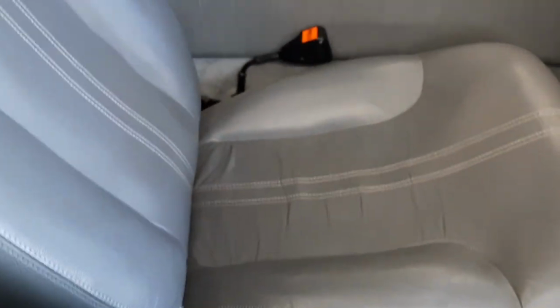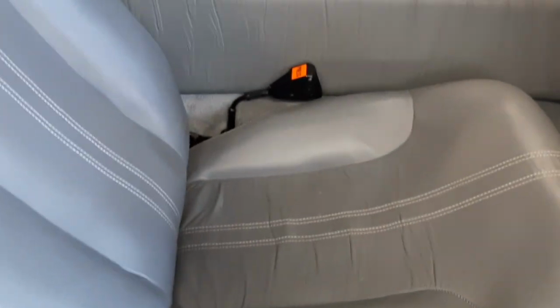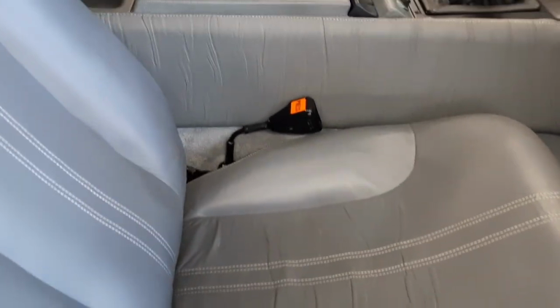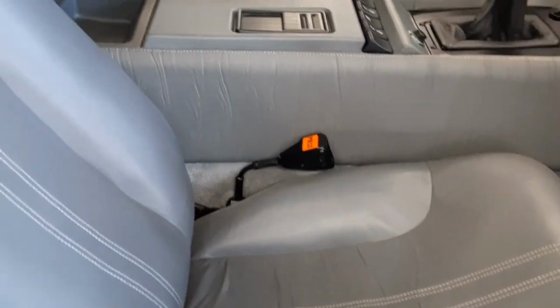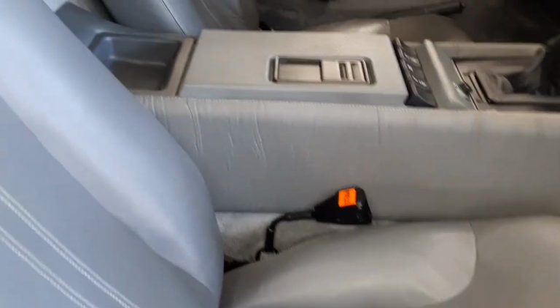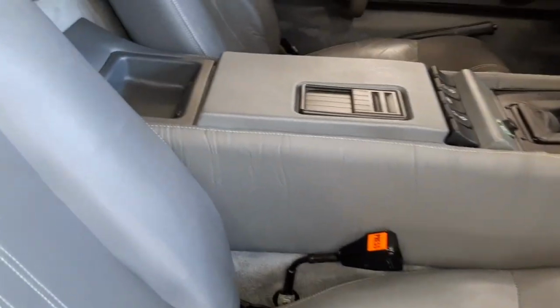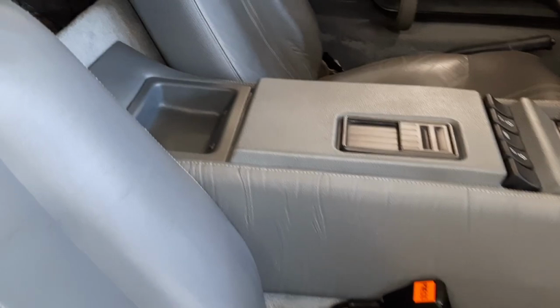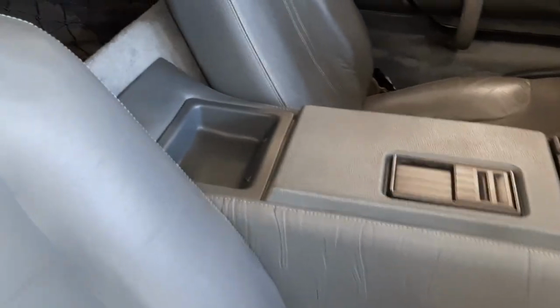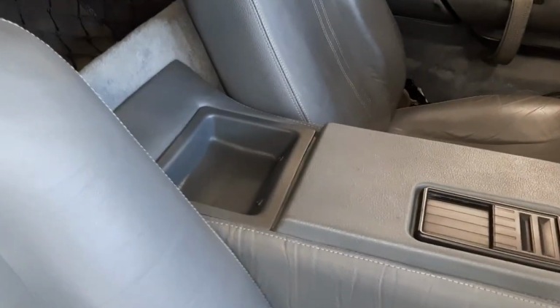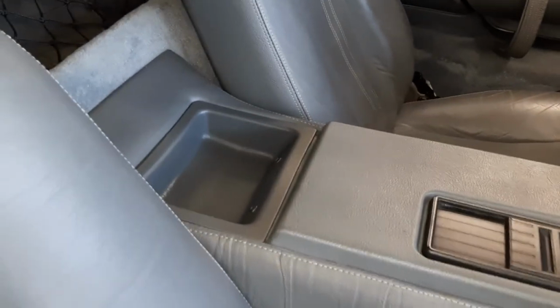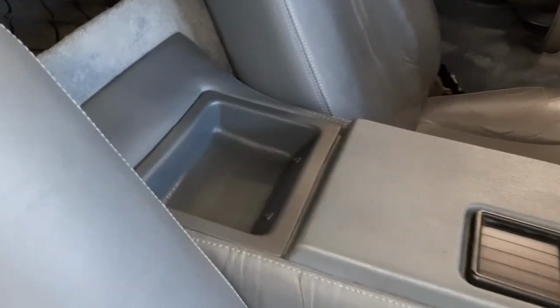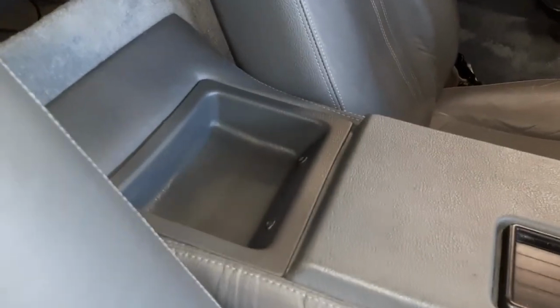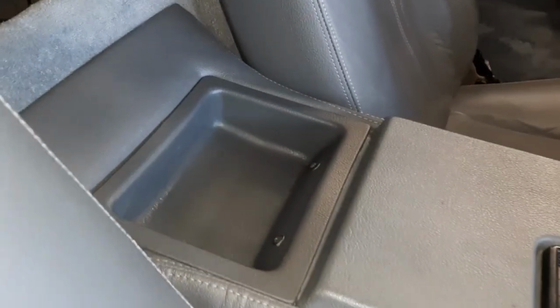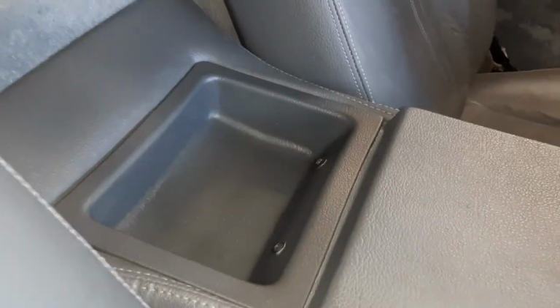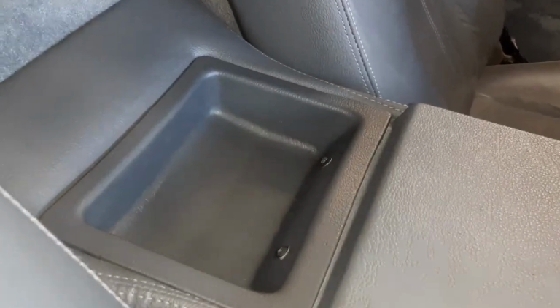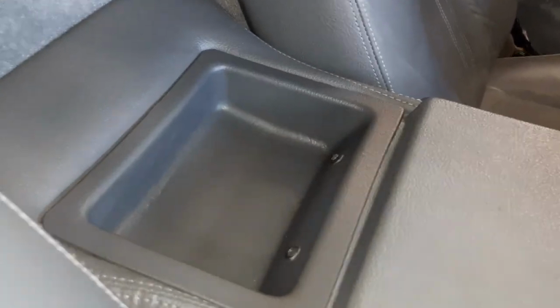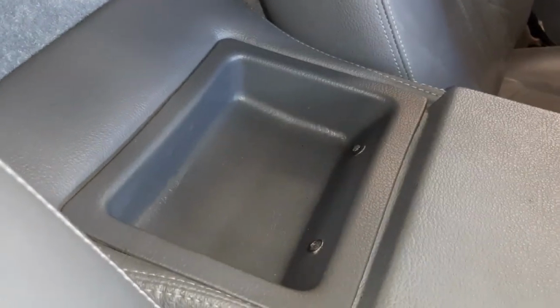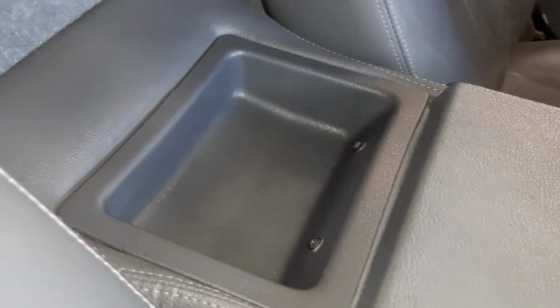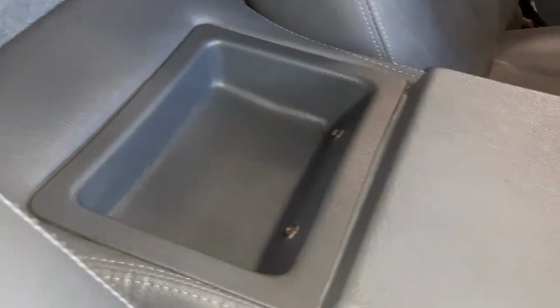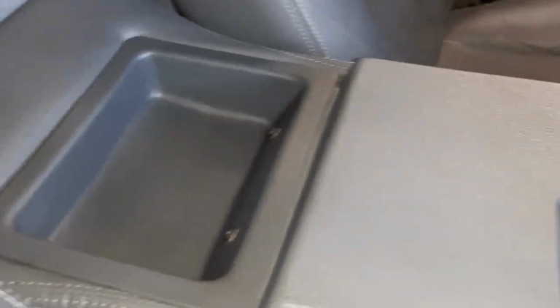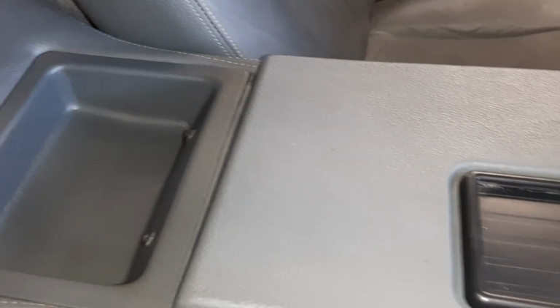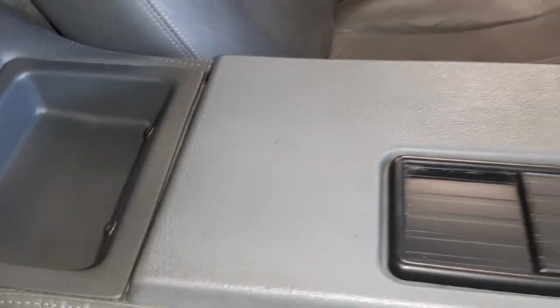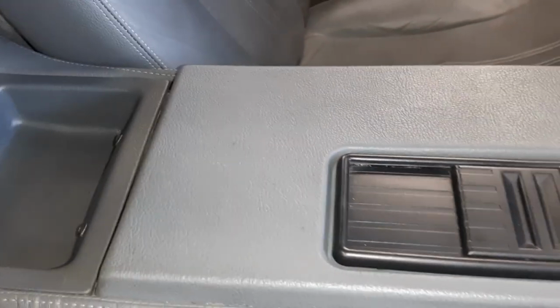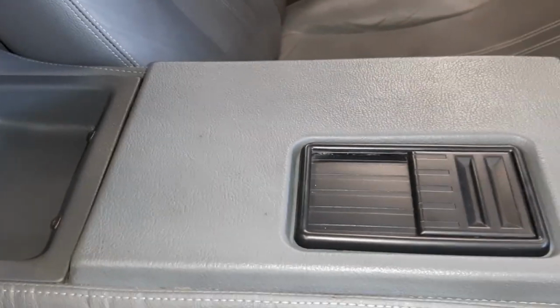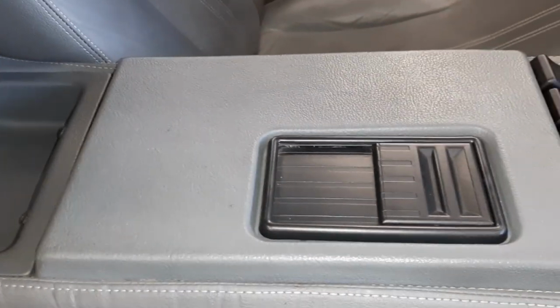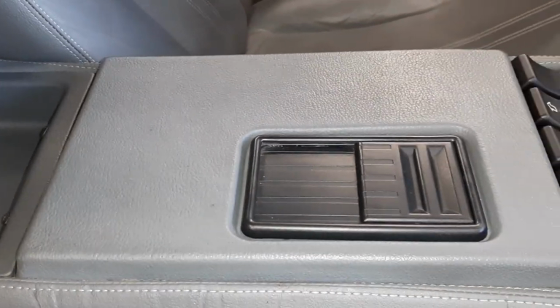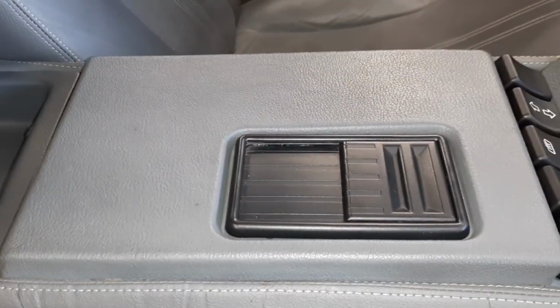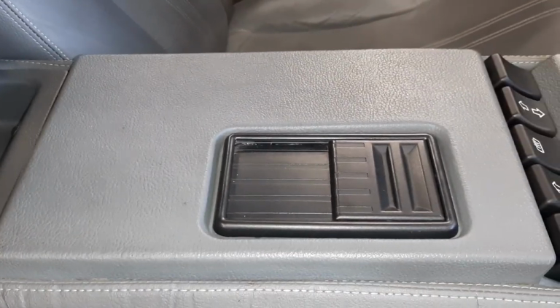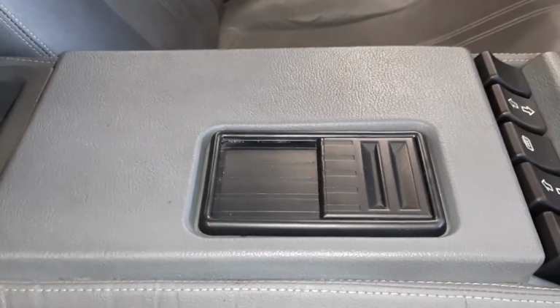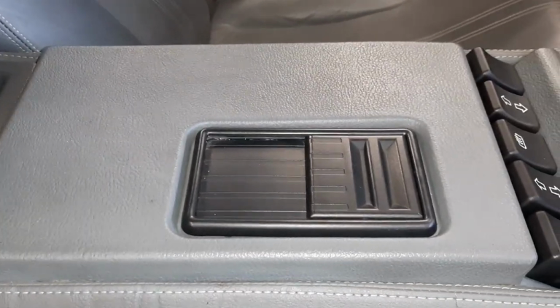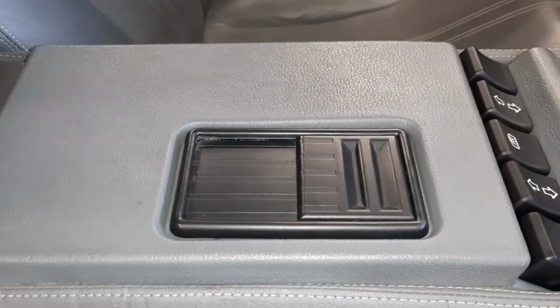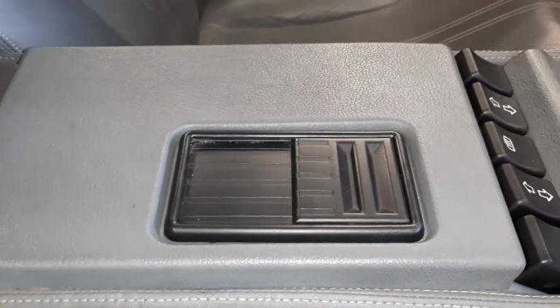Next, we'll look at the different coin tray — that's smooth without any flocking on it. And here's a different, later factory style ashtray.